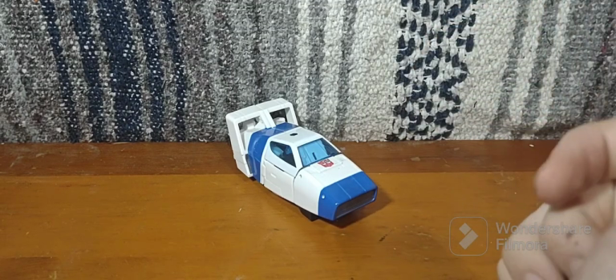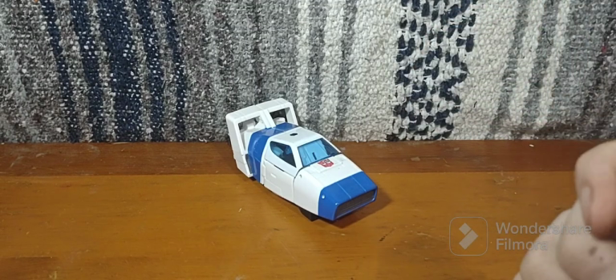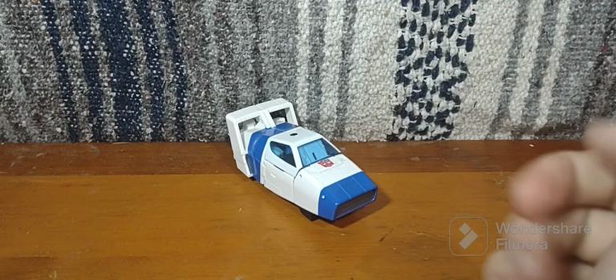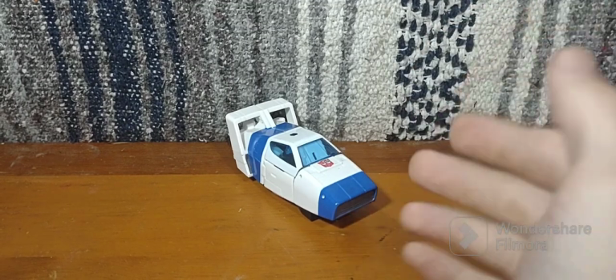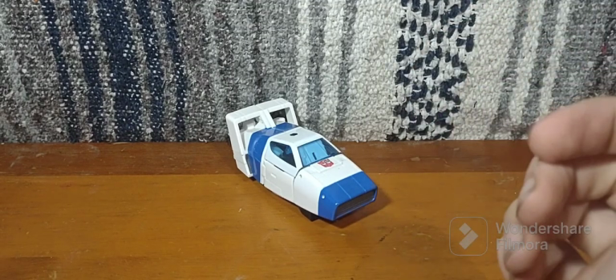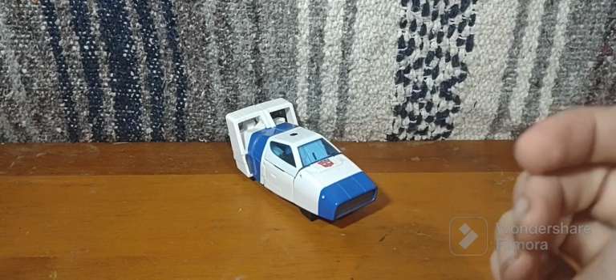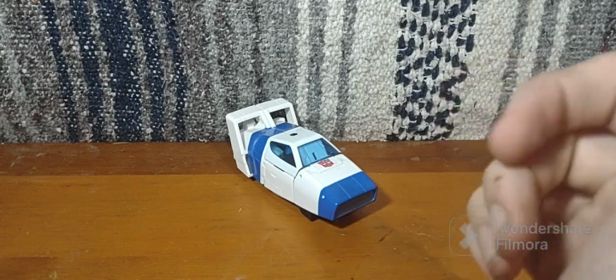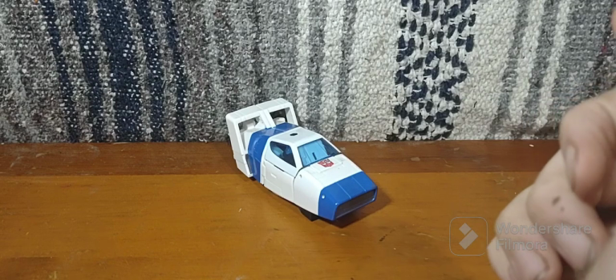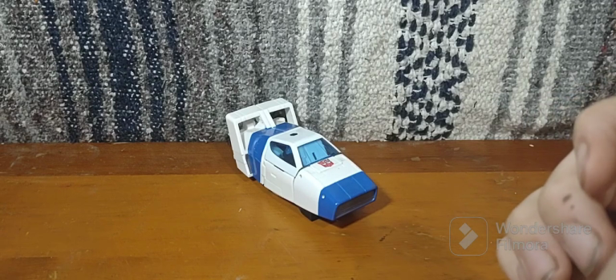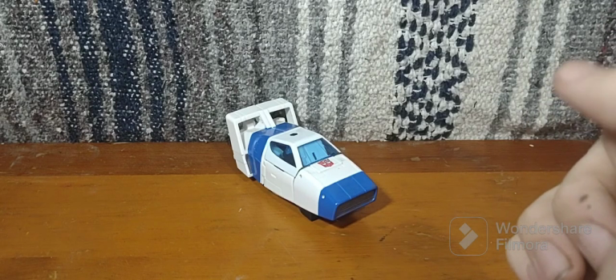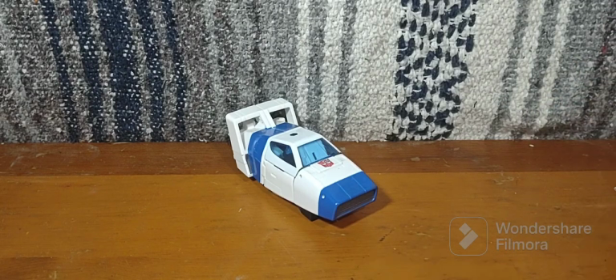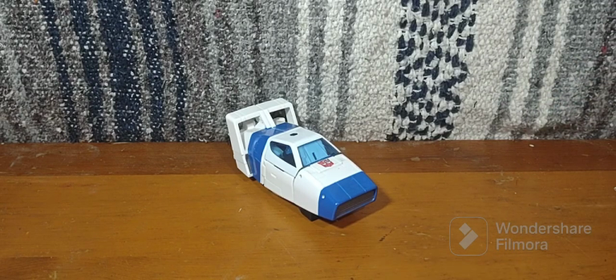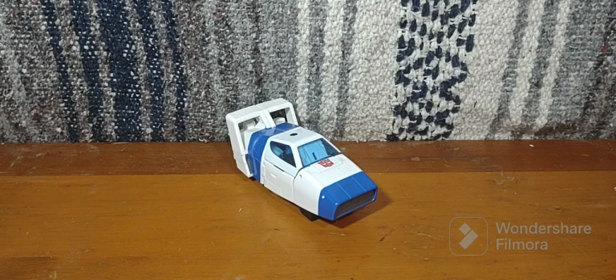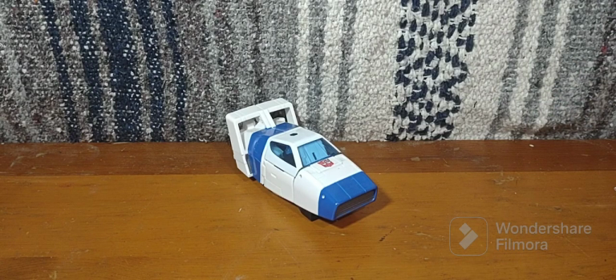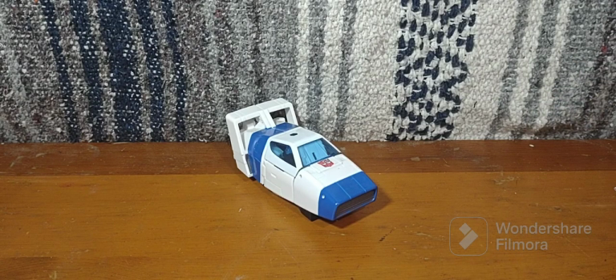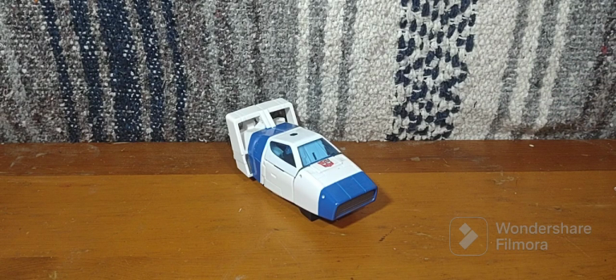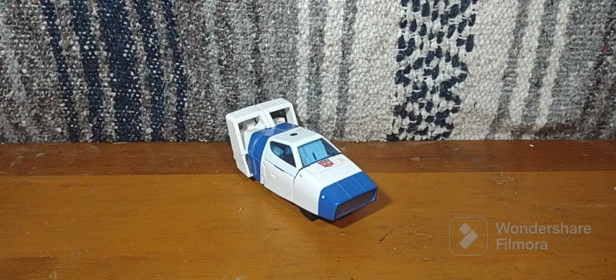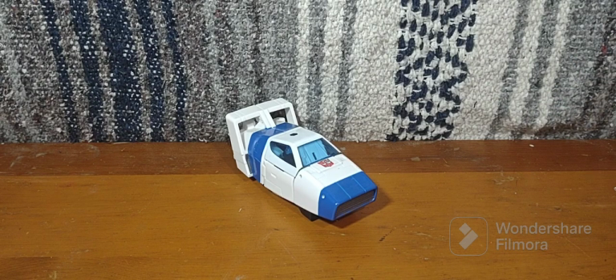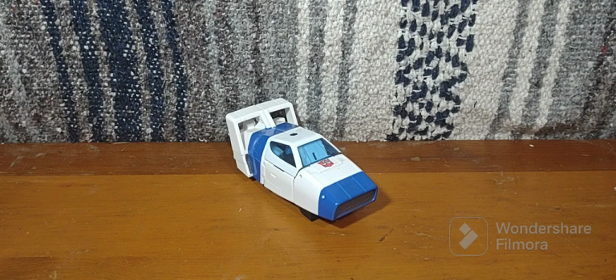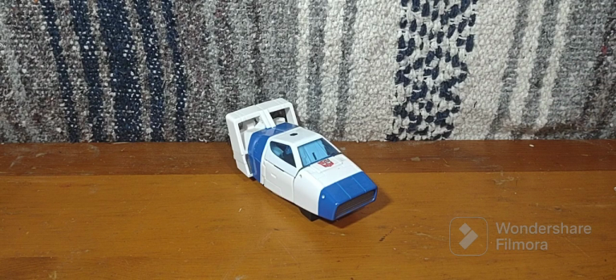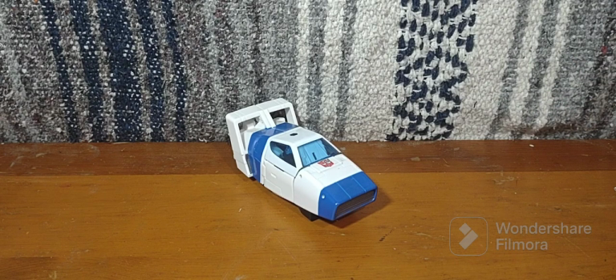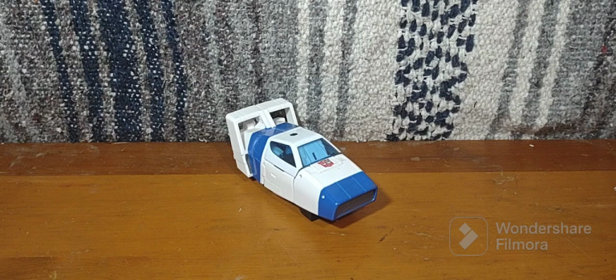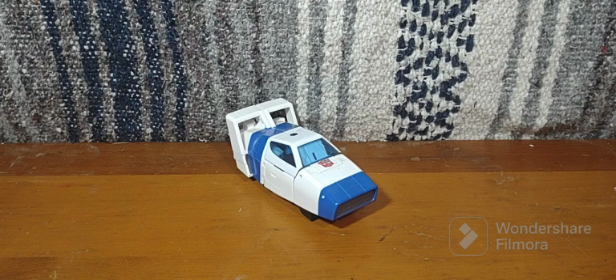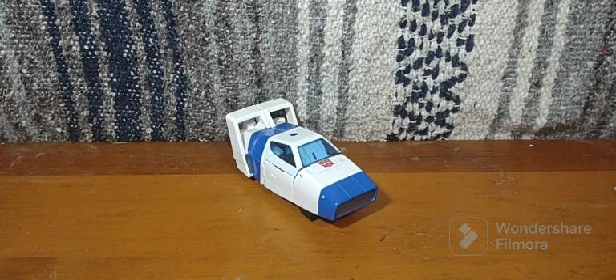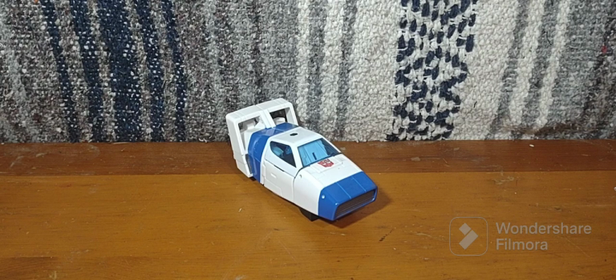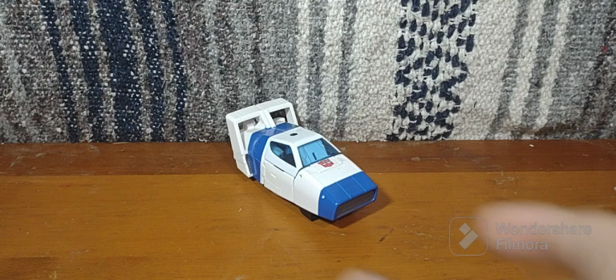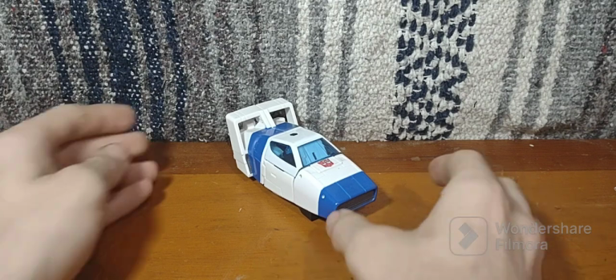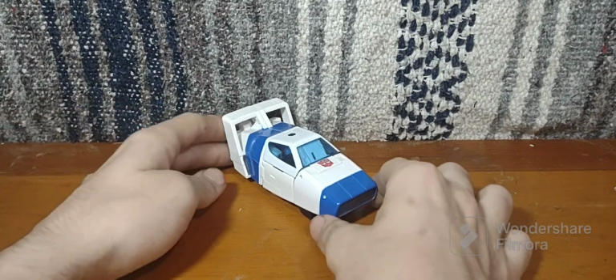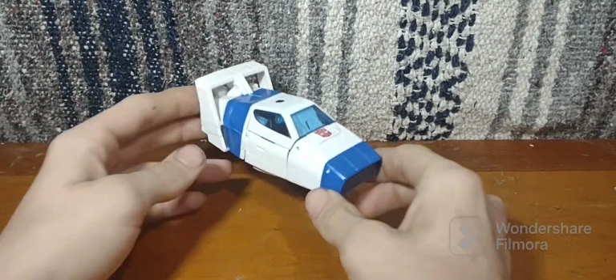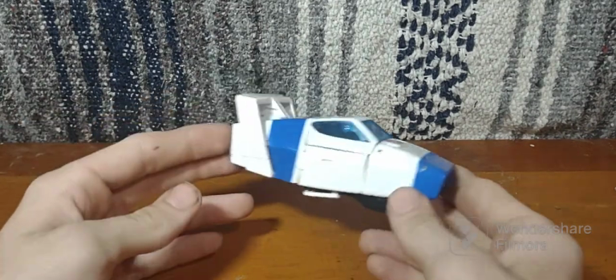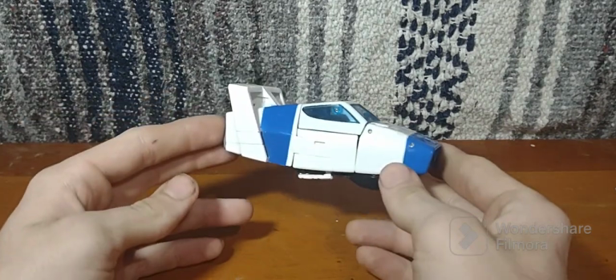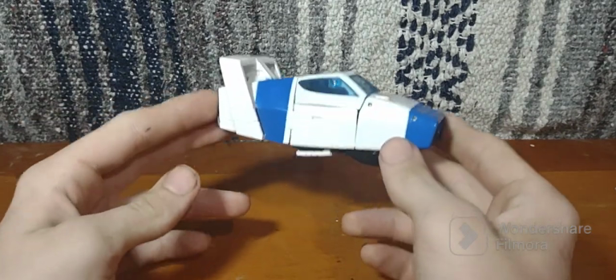I won't lie to you — this is a very good figure. I suggest you go pick it up at your local Targets or anywhere online, at its current price value, but not price-hiked, because this is a really good figure.